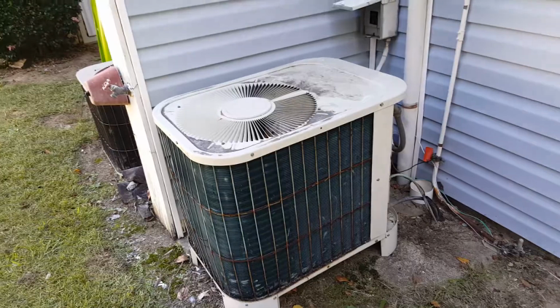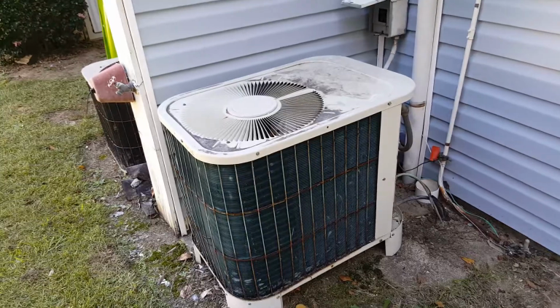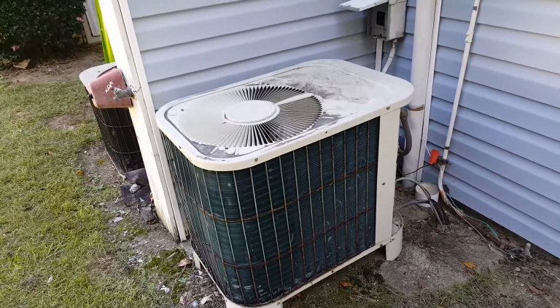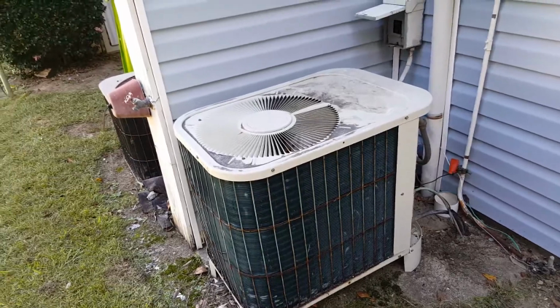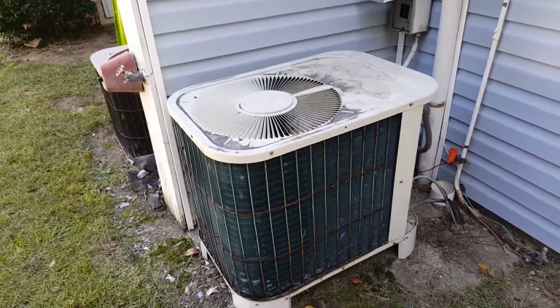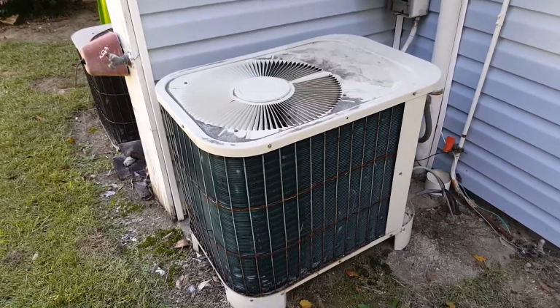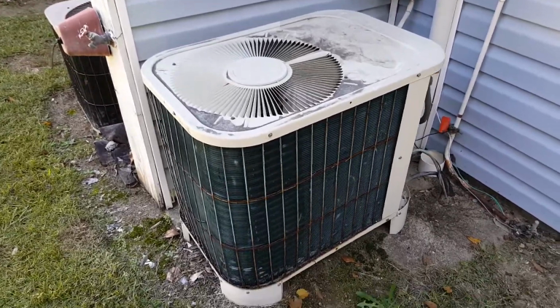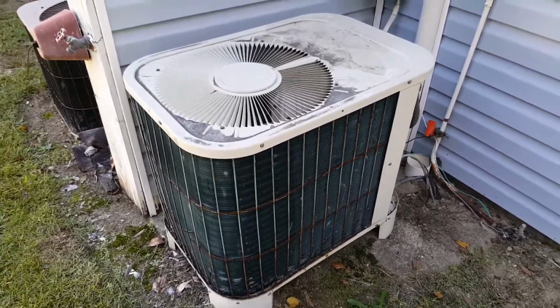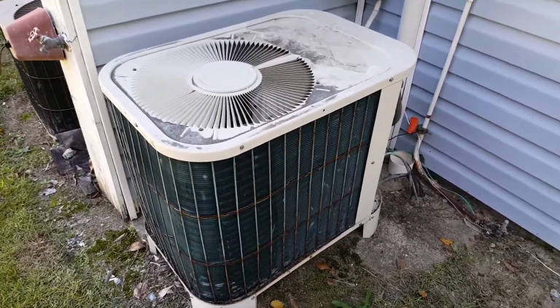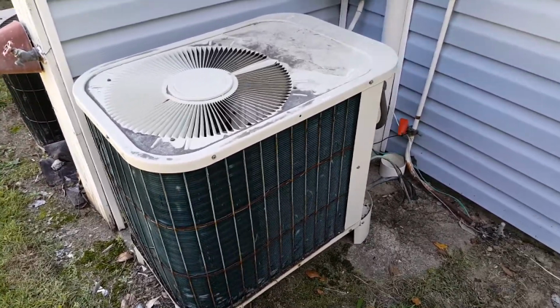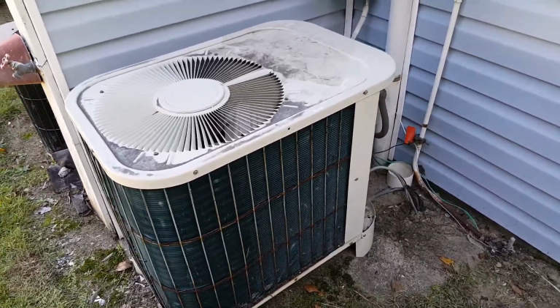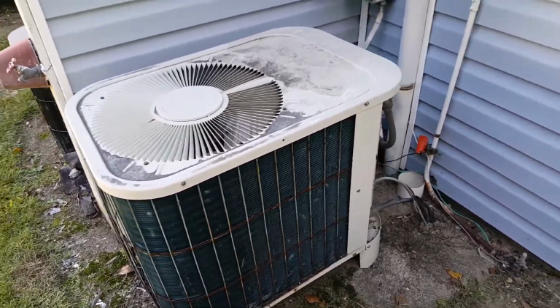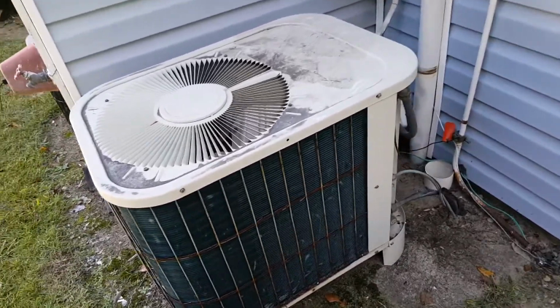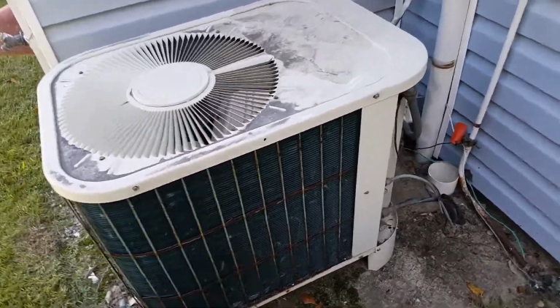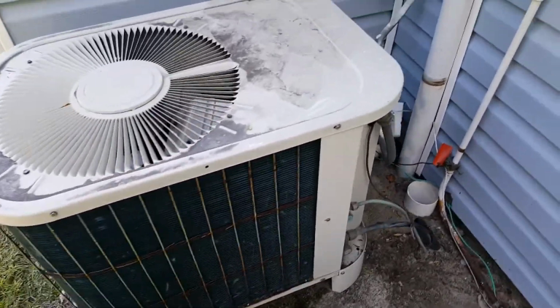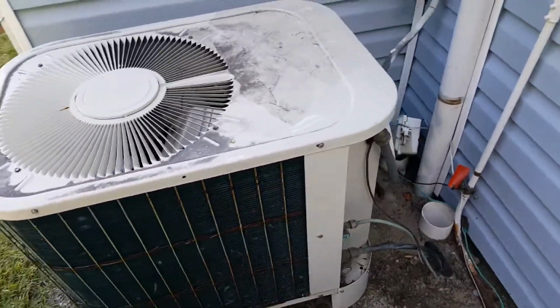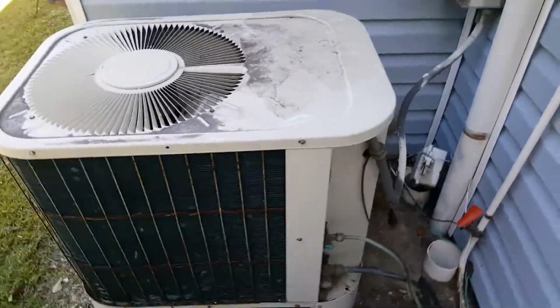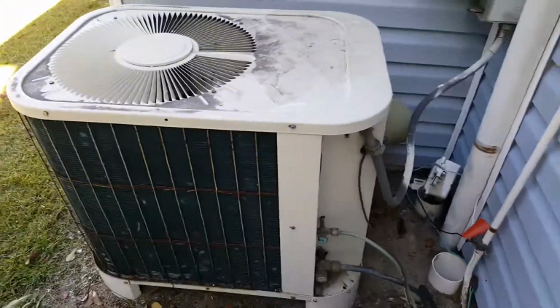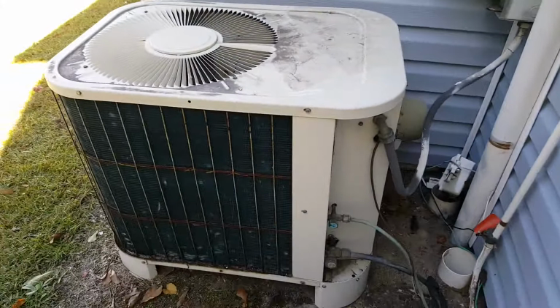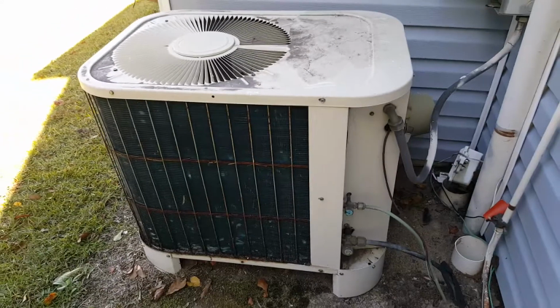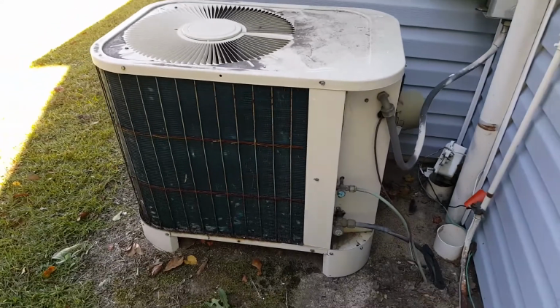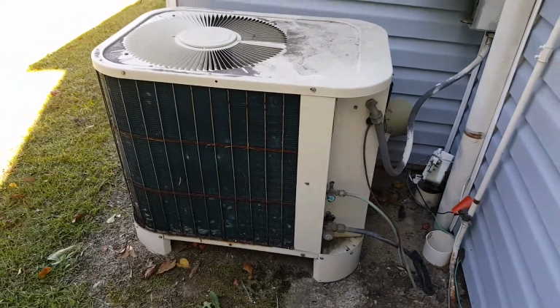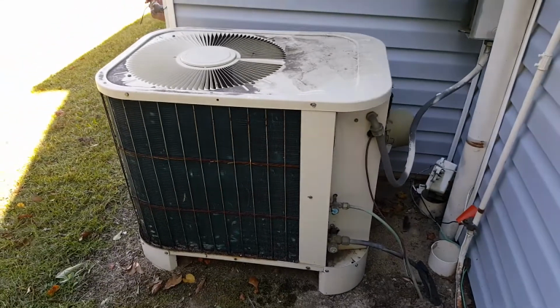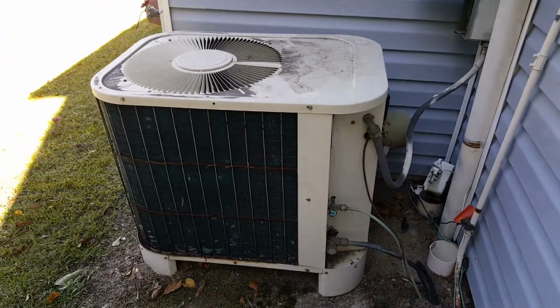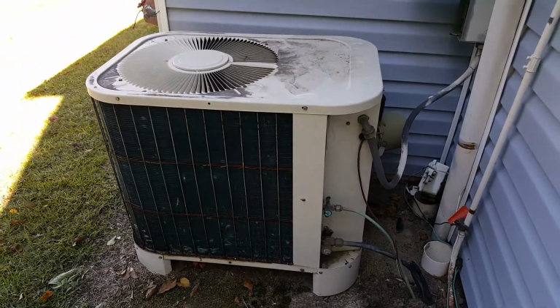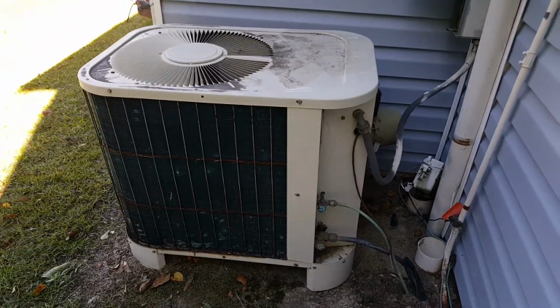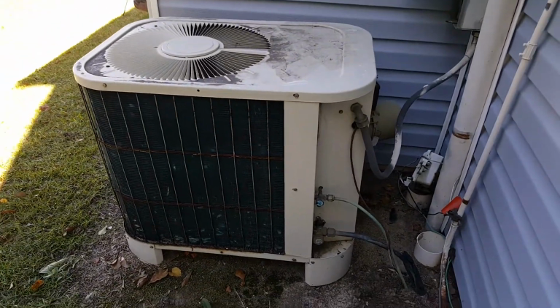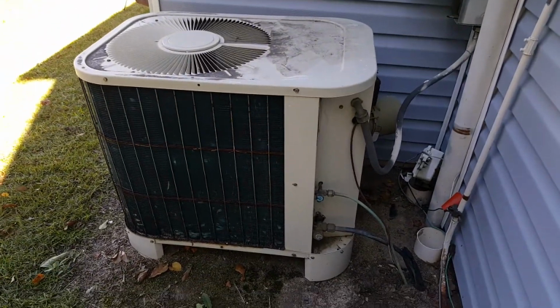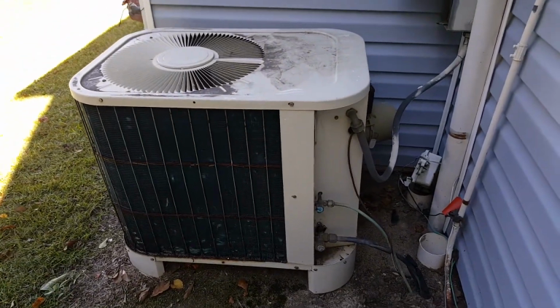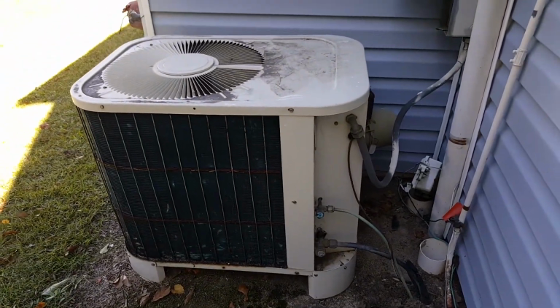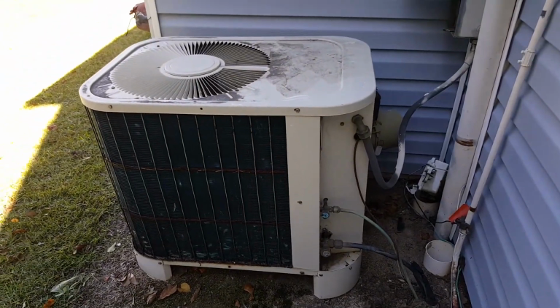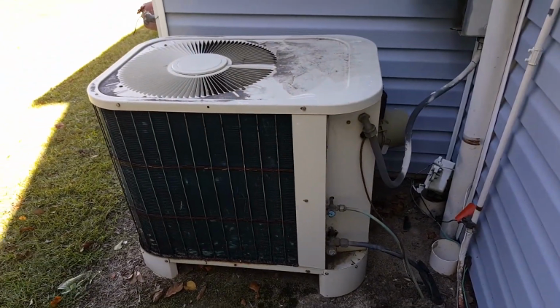This right here is how a Carrier Bryant used to be made. This unit is about 33 years old.